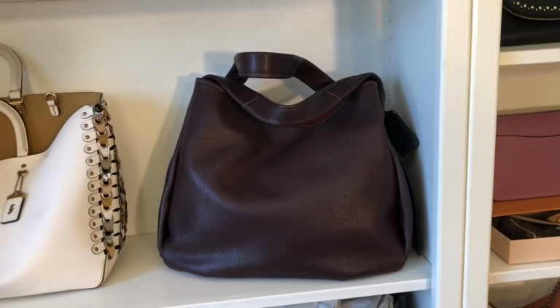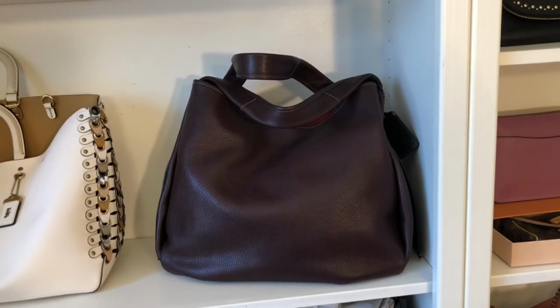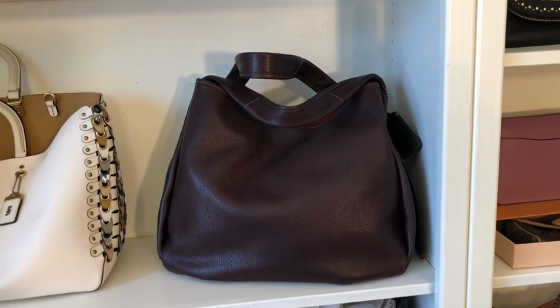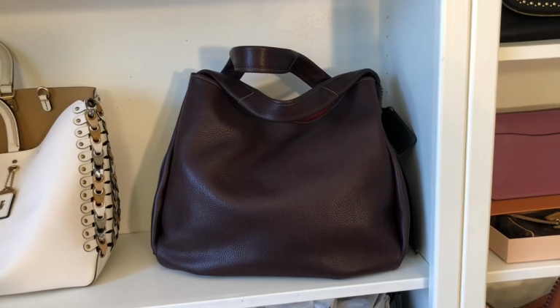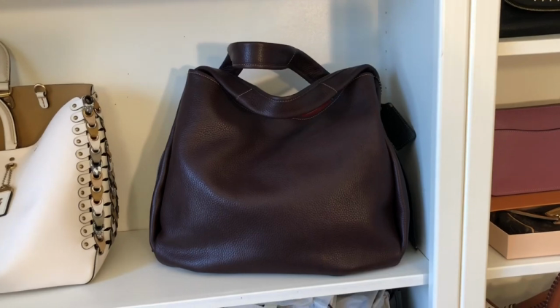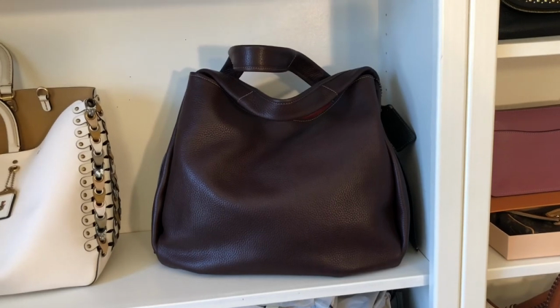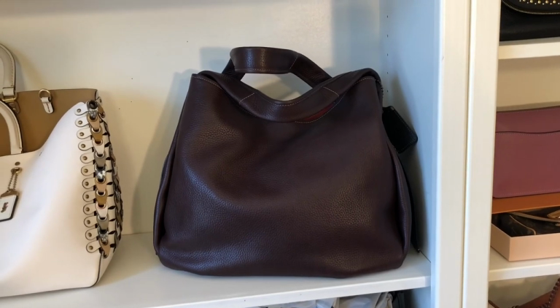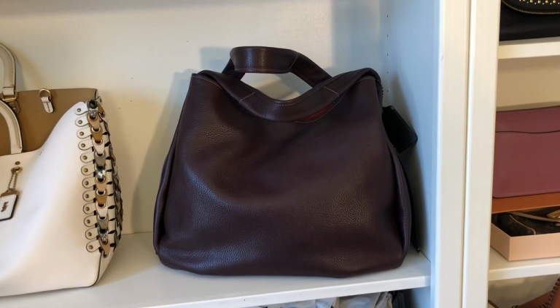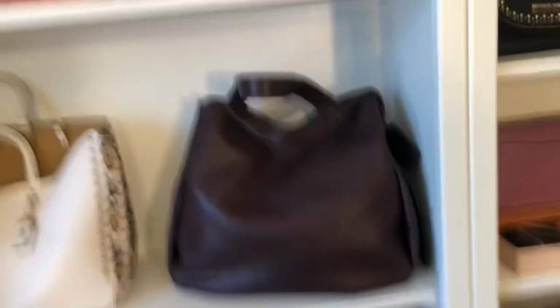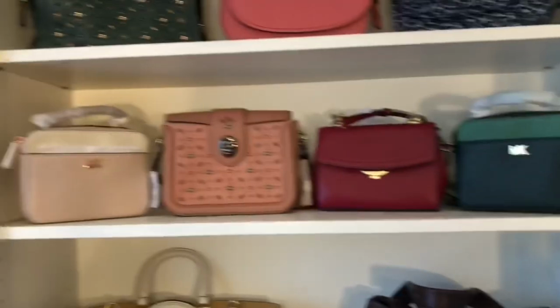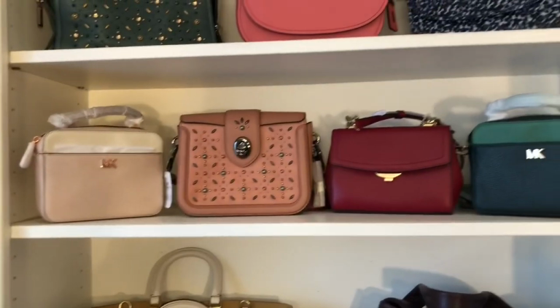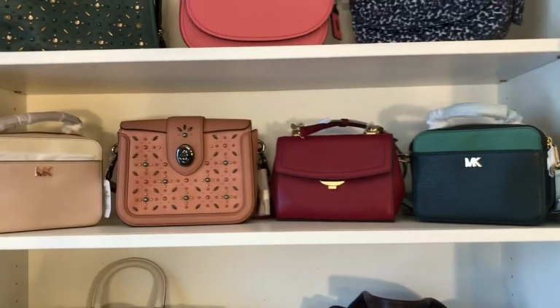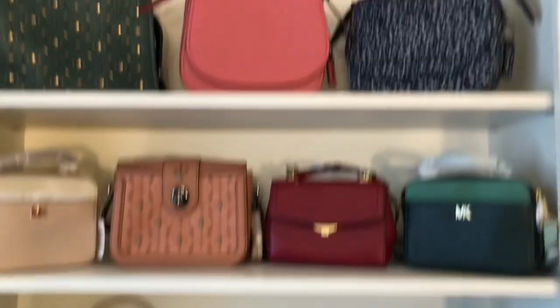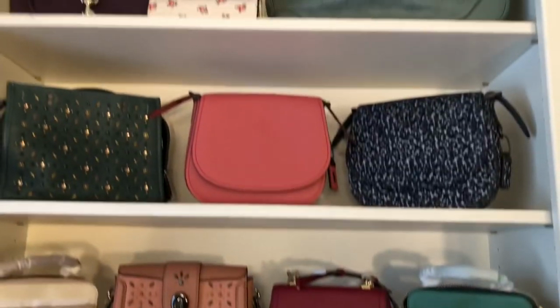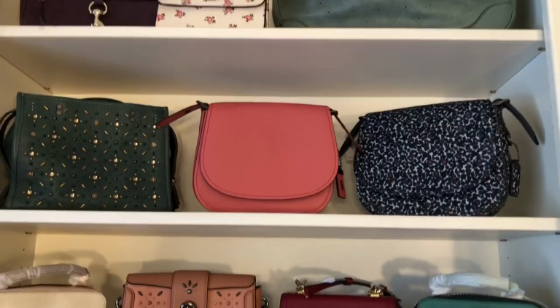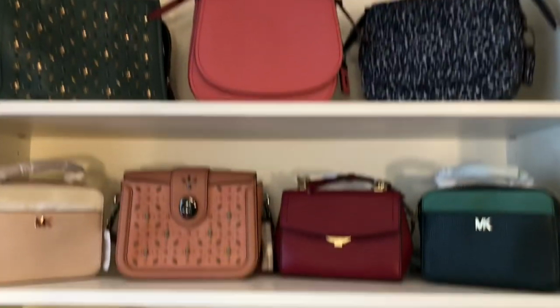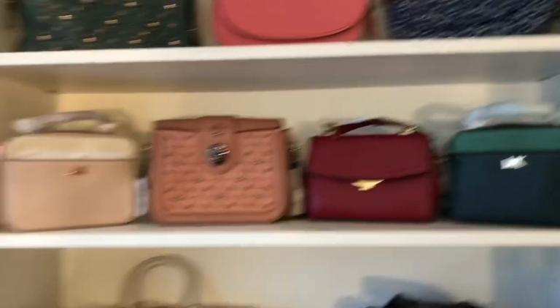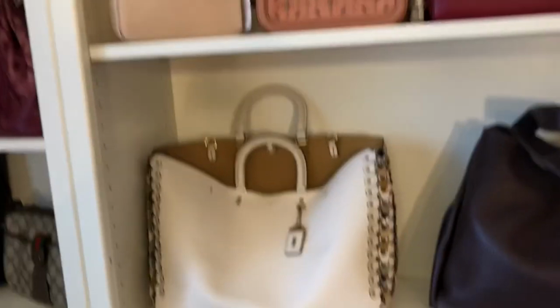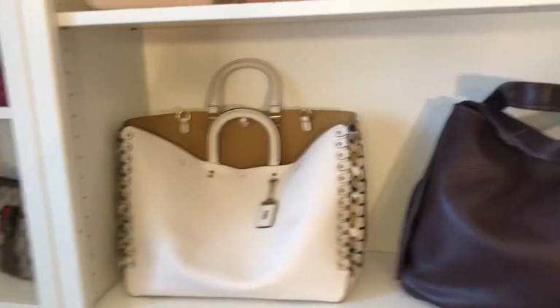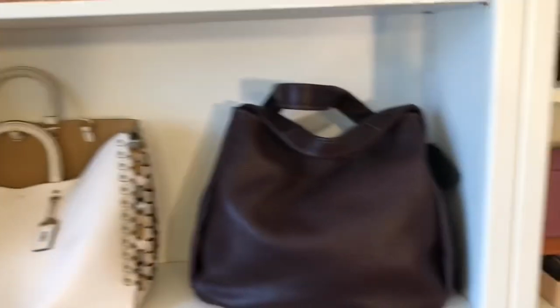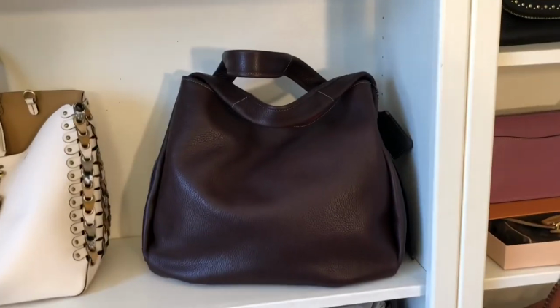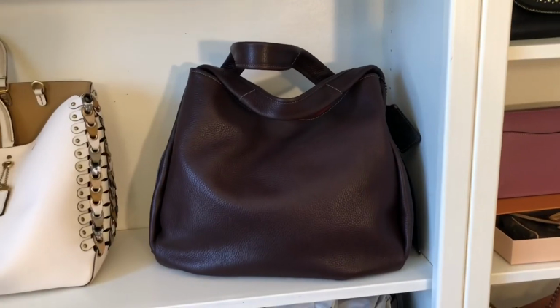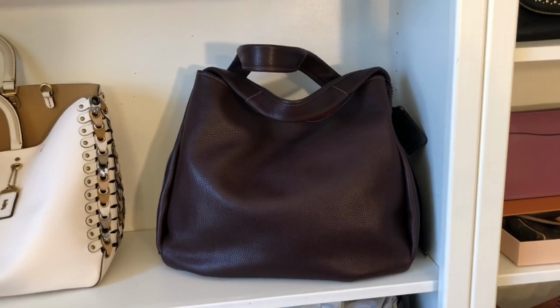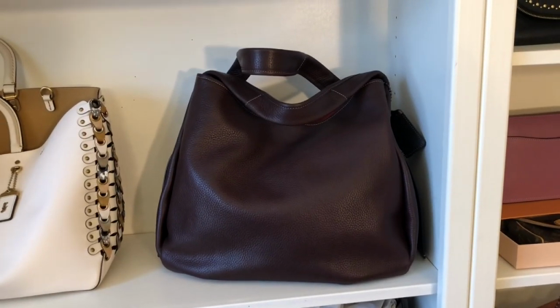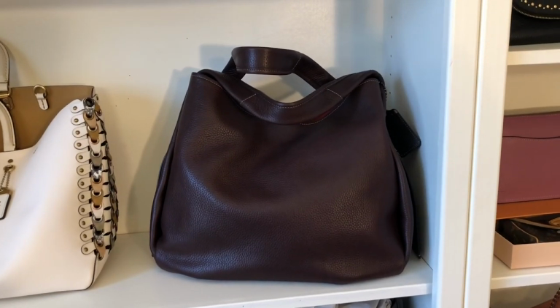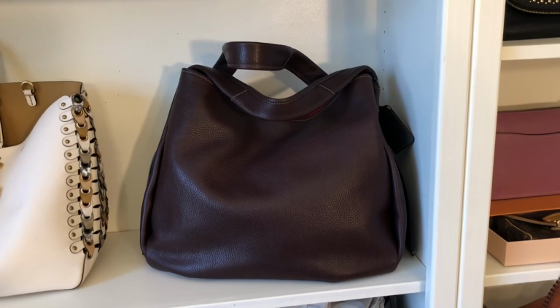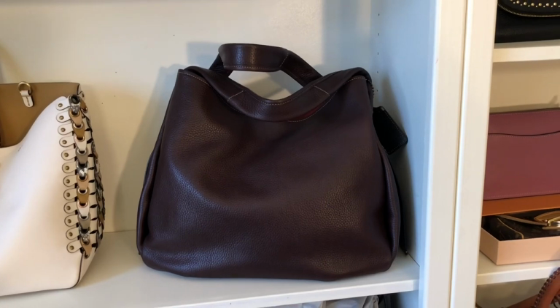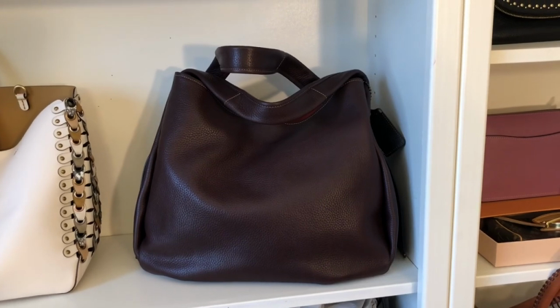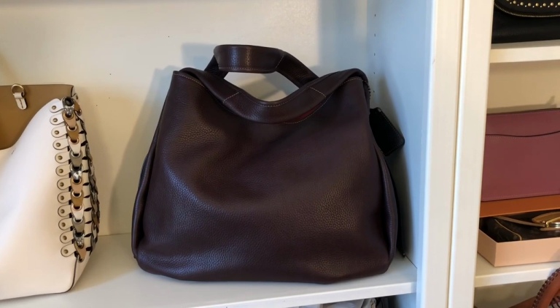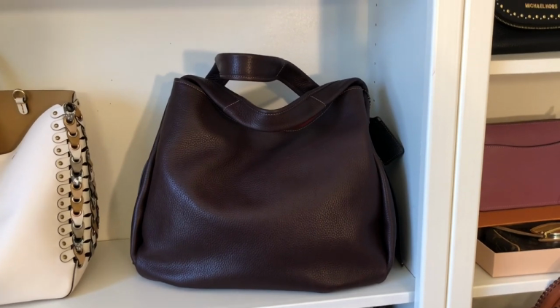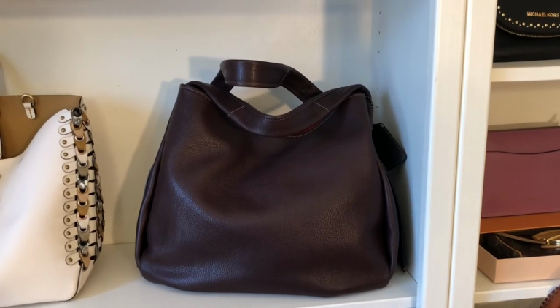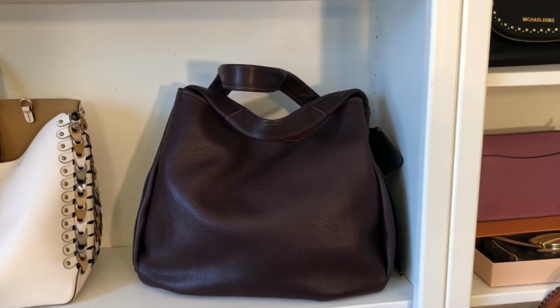I have a Coach Bandit 39 — all of these on this shelf are new with tags. This one is in excellent used condition; I used it probably five times. It is the Coach Bandit 39 in oxblood.